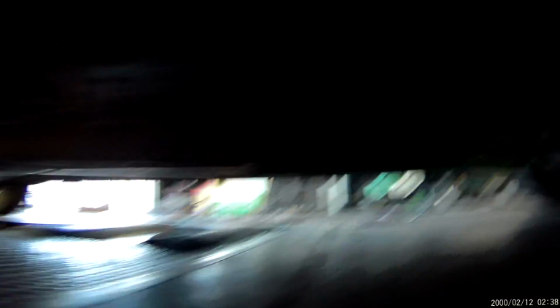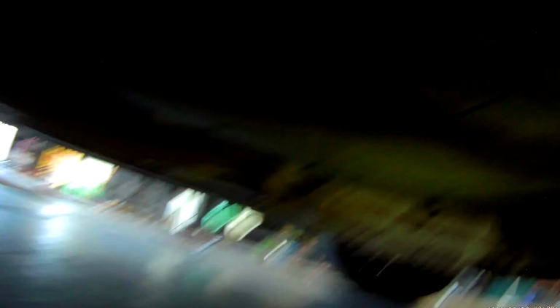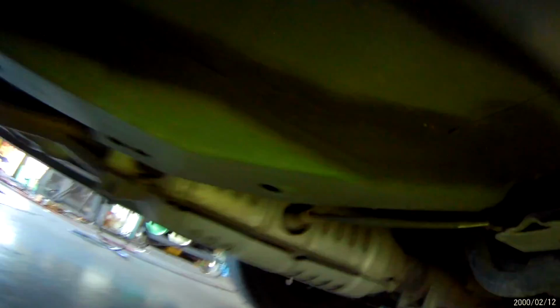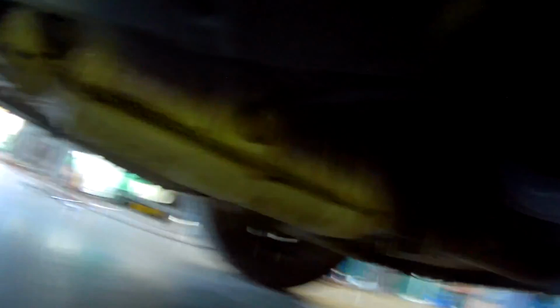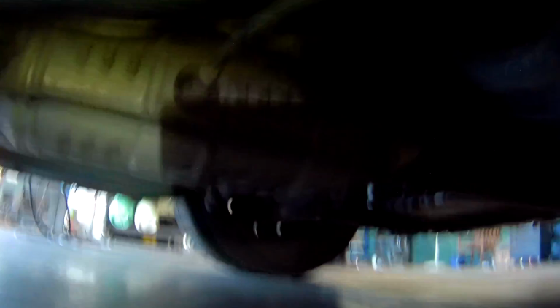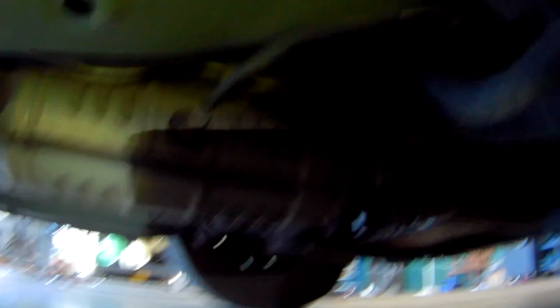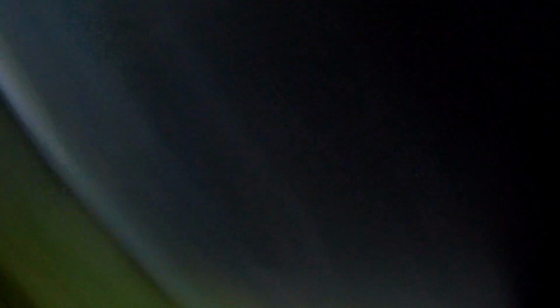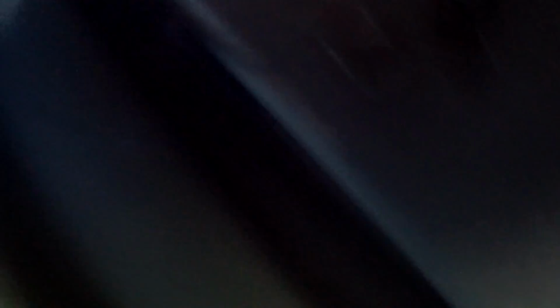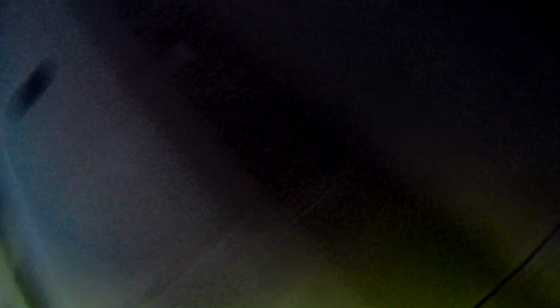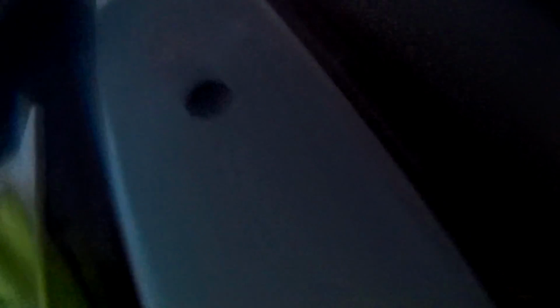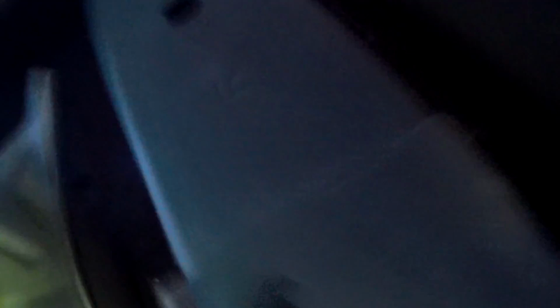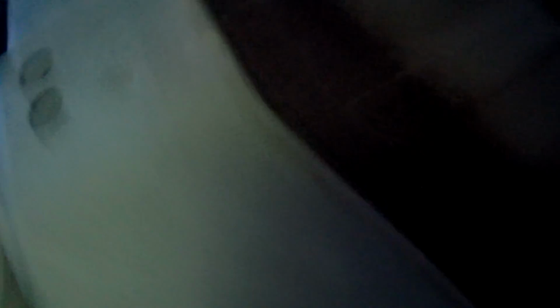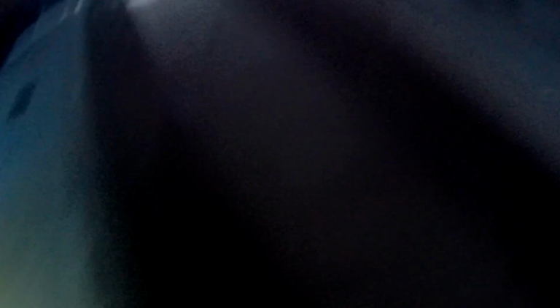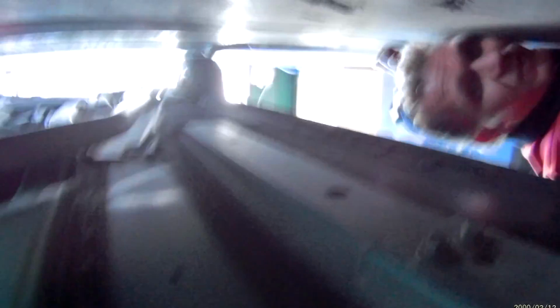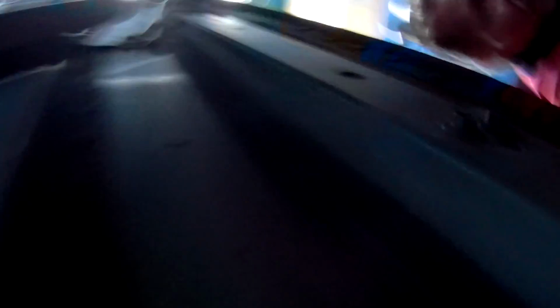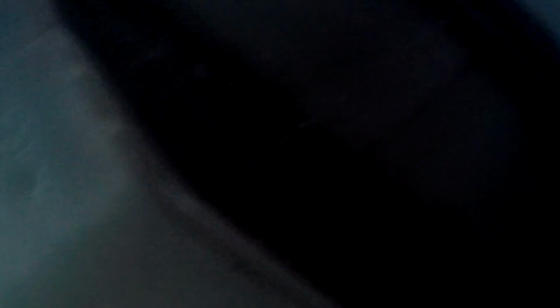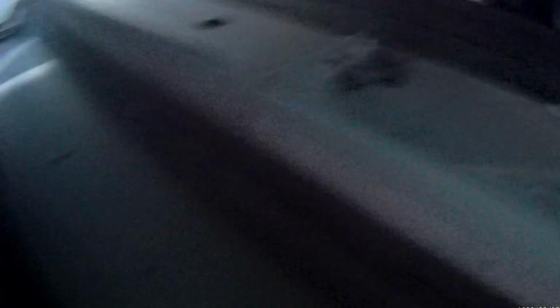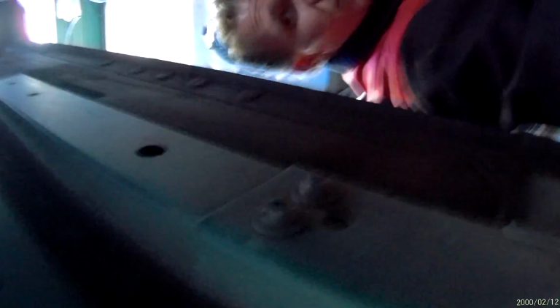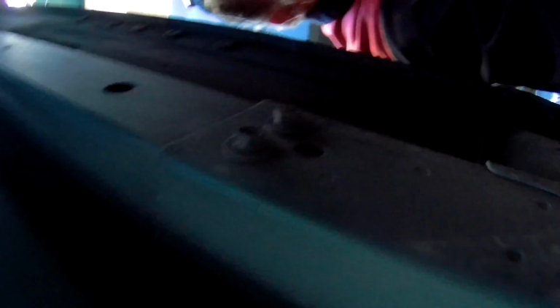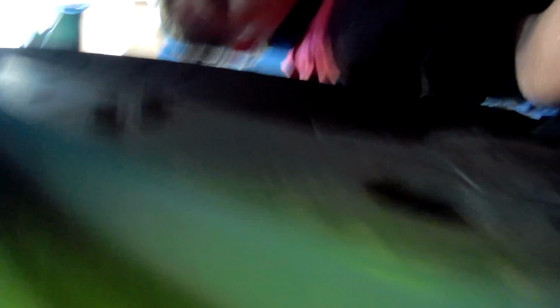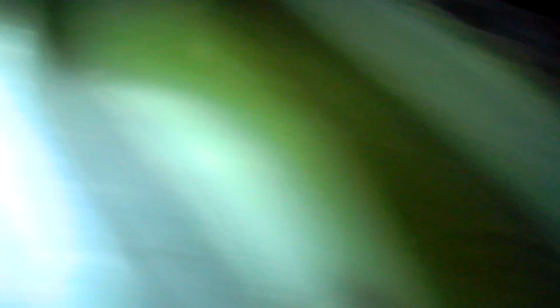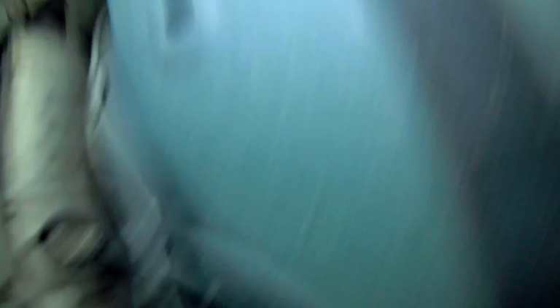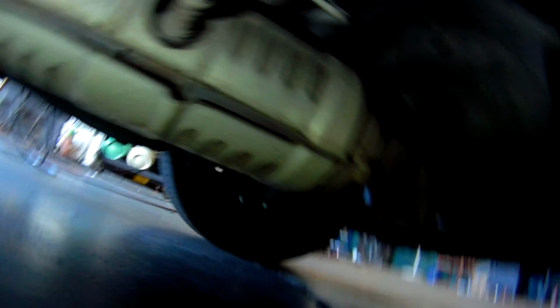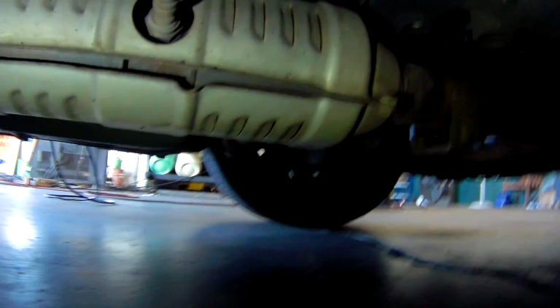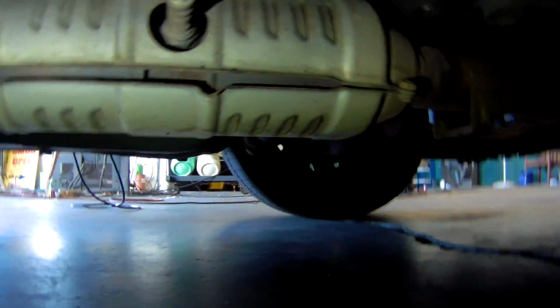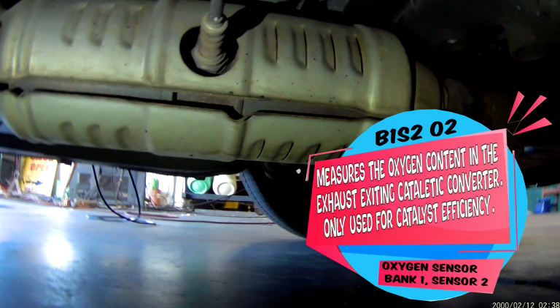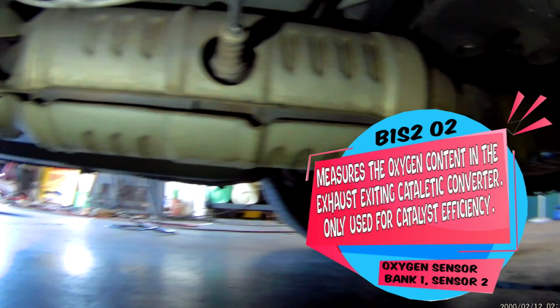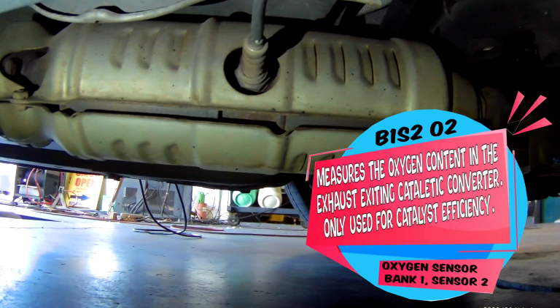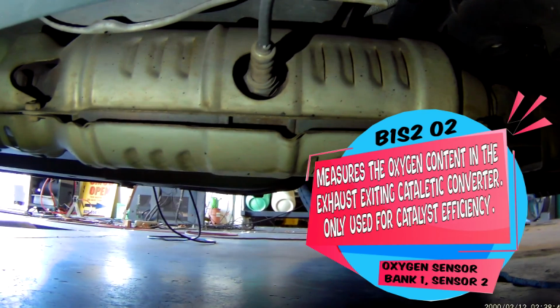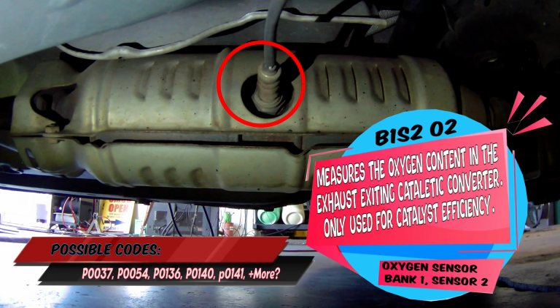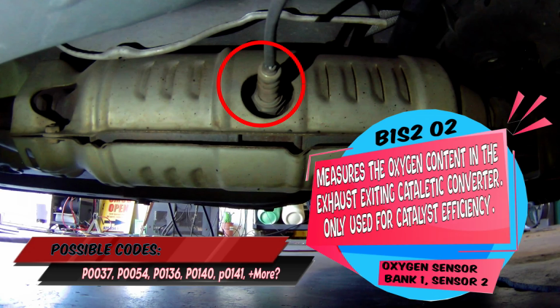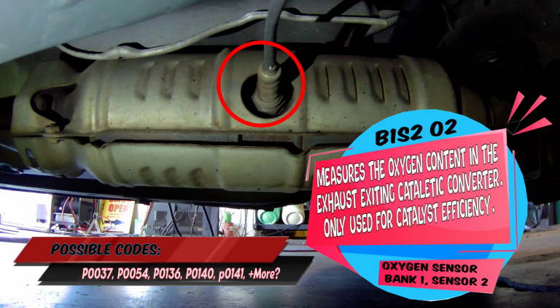Last is going to be your bank one sensor two oxygen sensor. This is your catalyst efficiency sensor — it only gives the computer information on if your cat is bad or not.